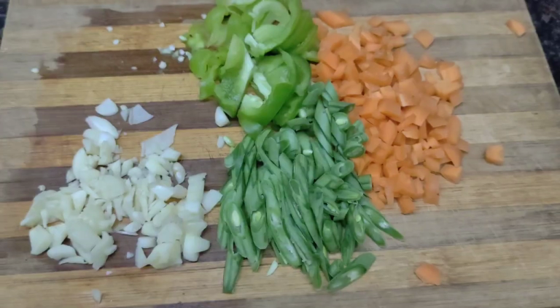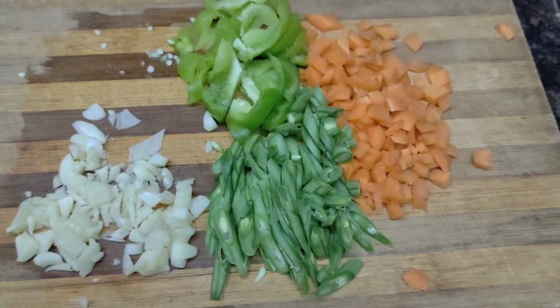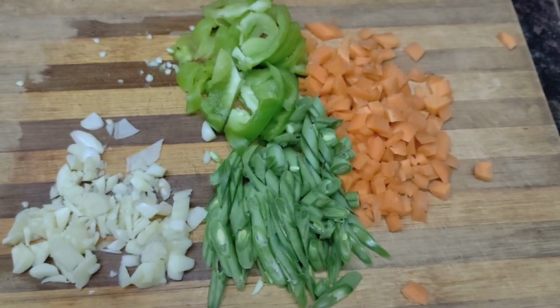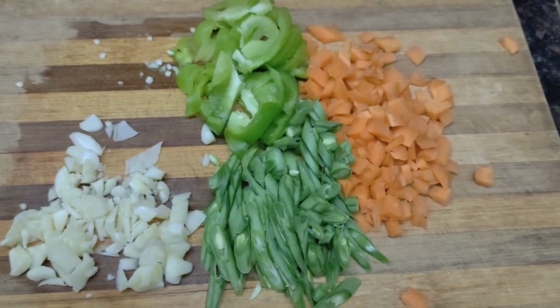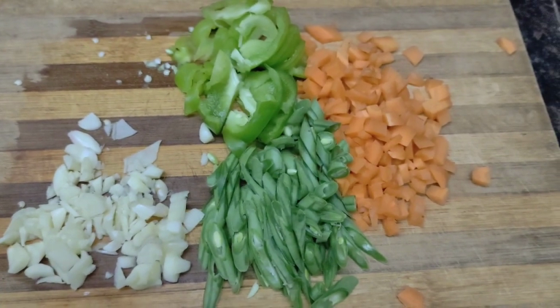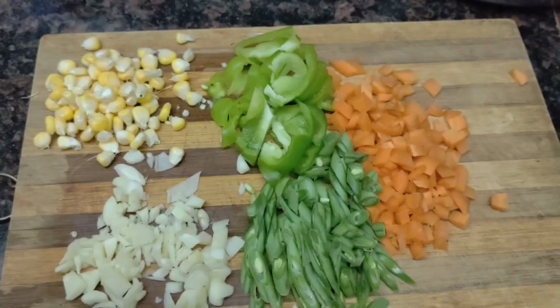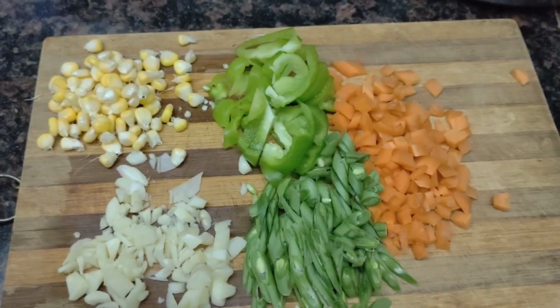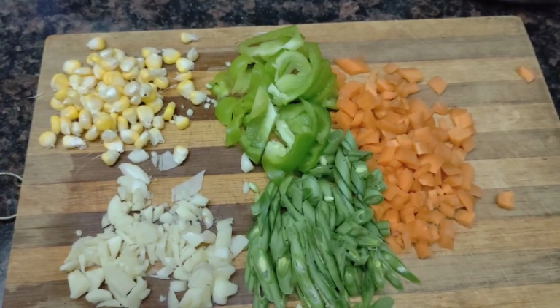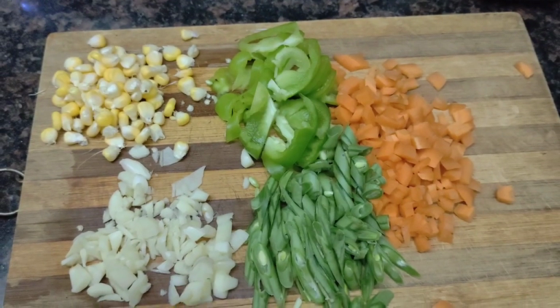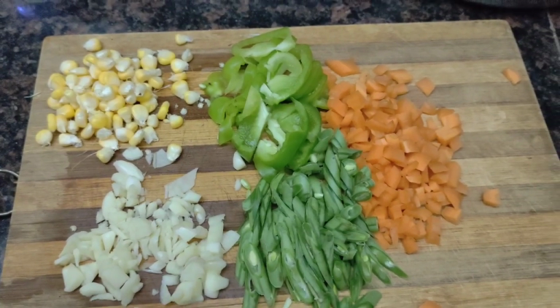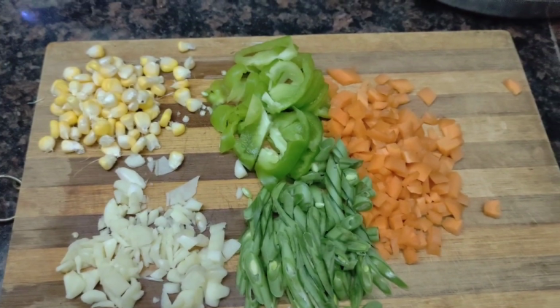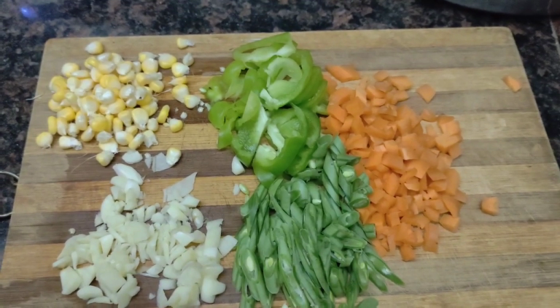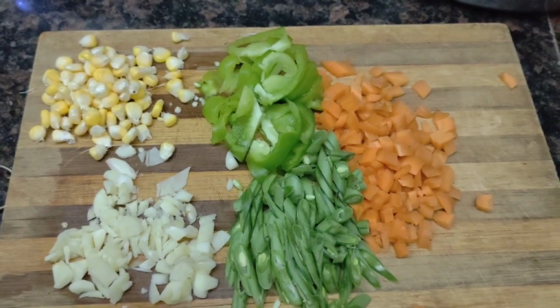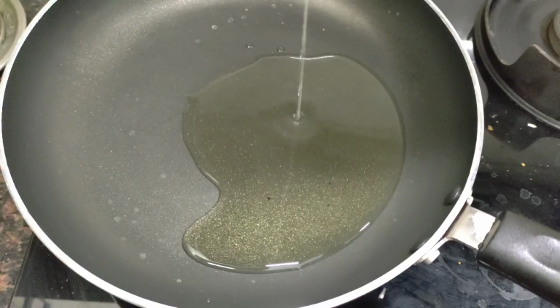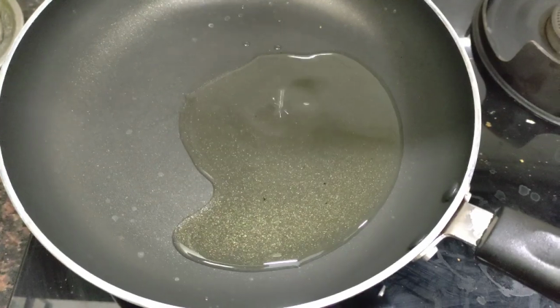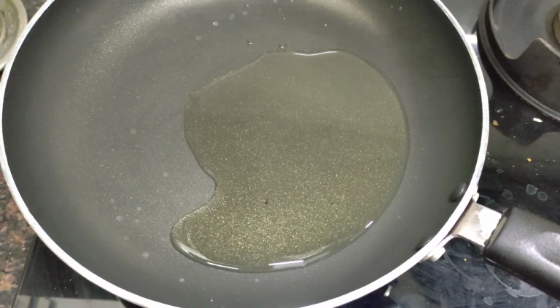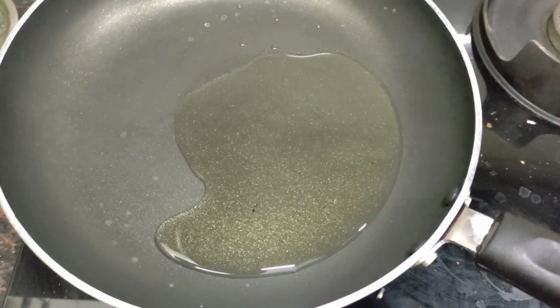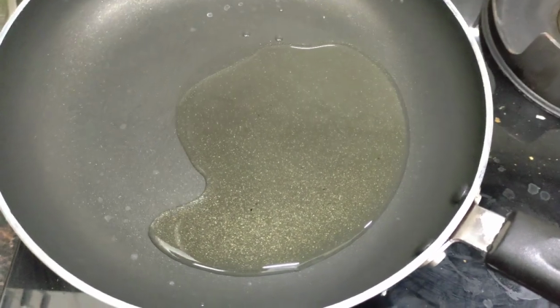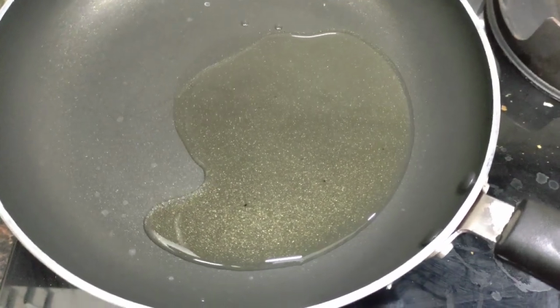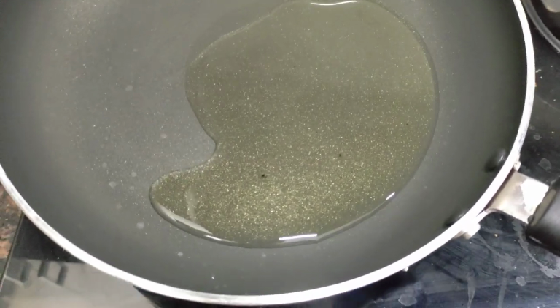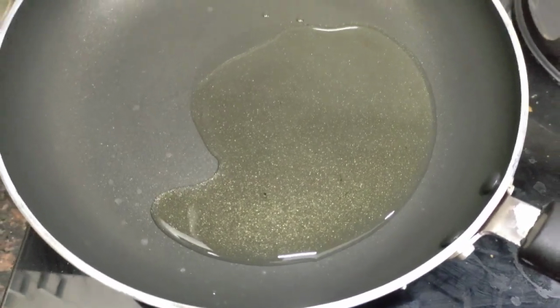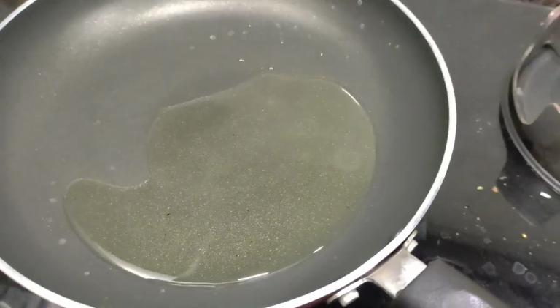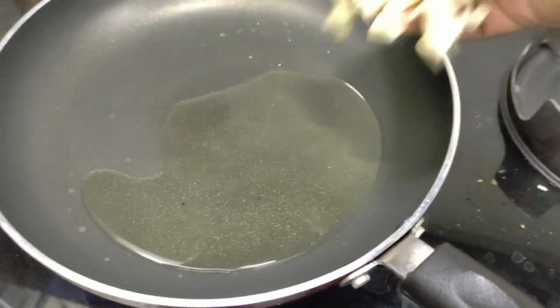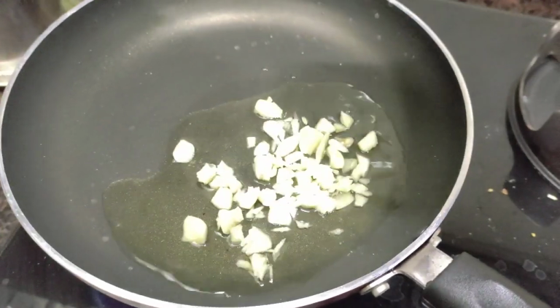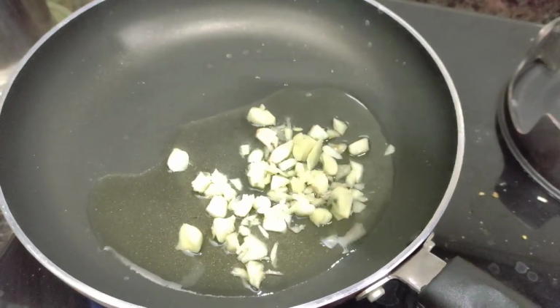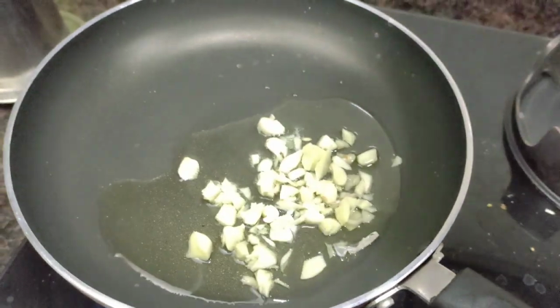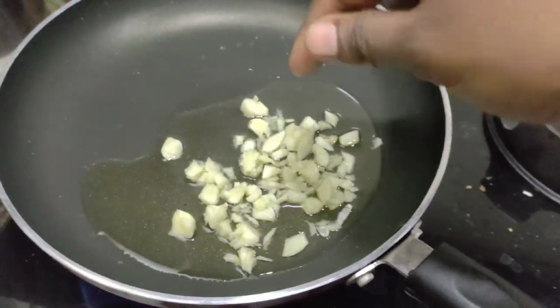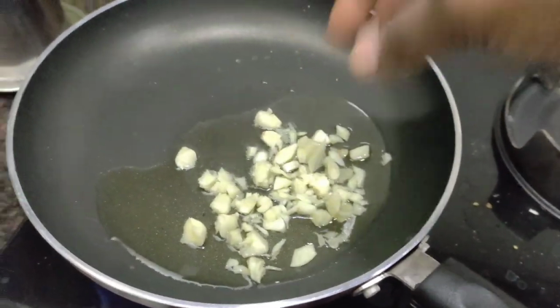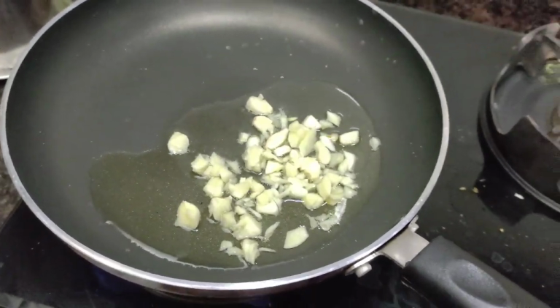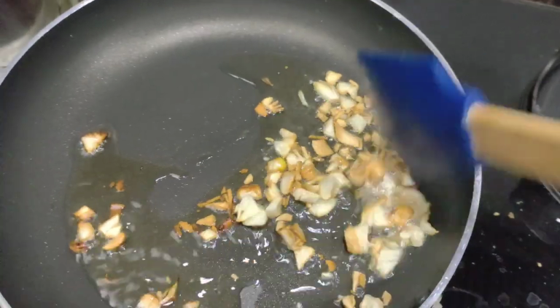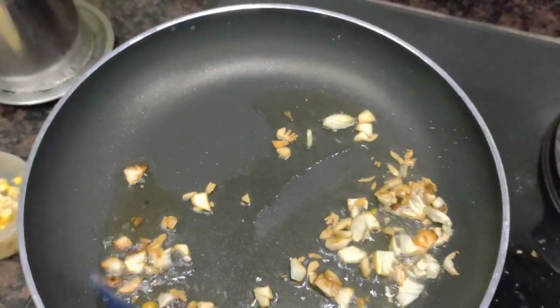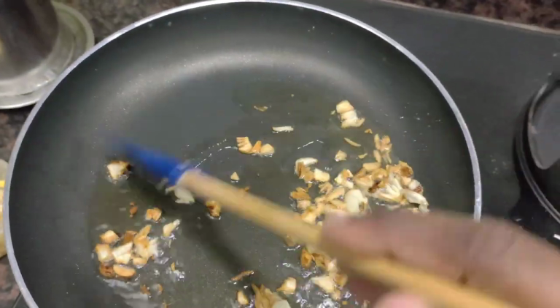Now I will add some beans and some corn seeds. First I will use olive oil. Sometimes I will make the raw potatoes.